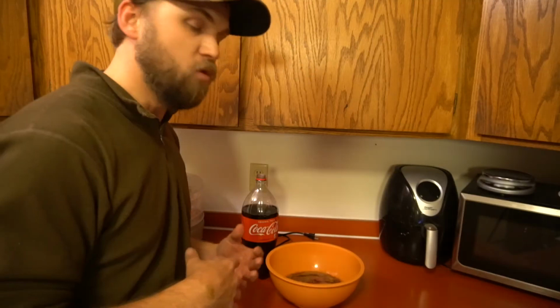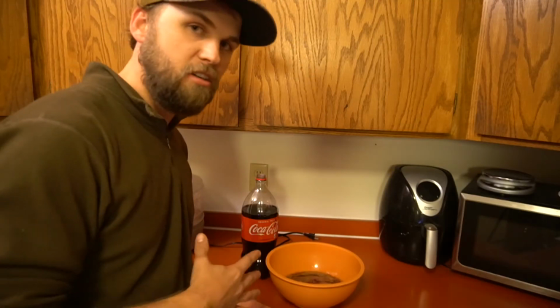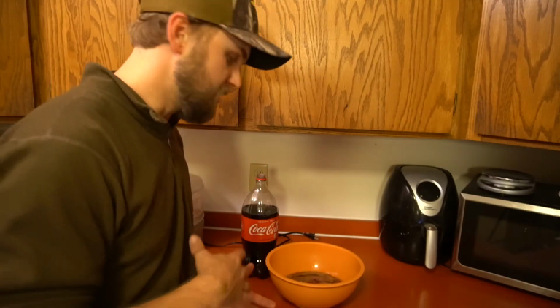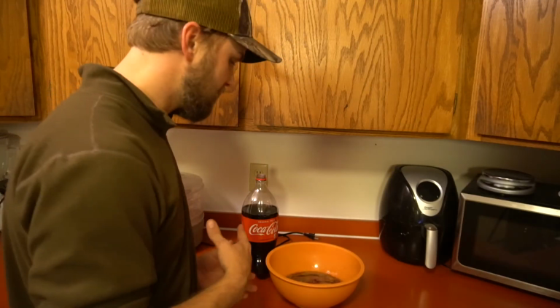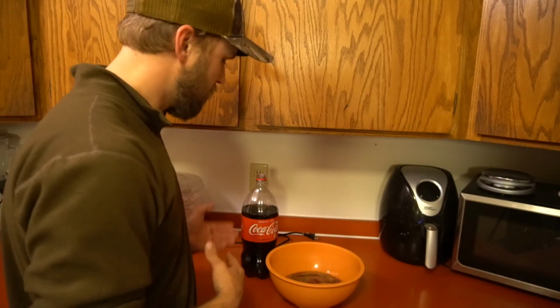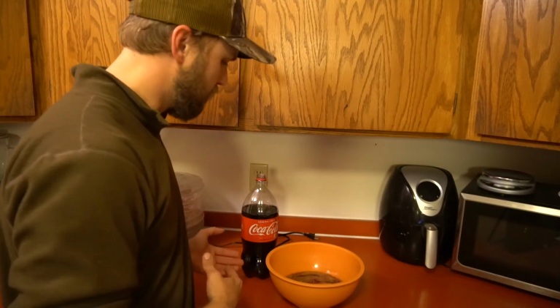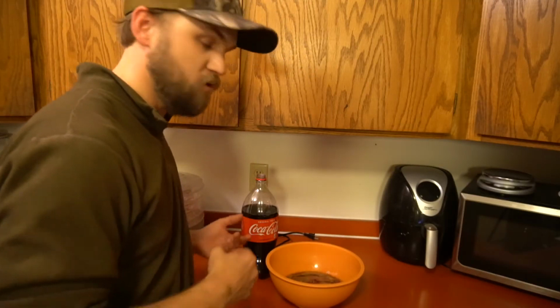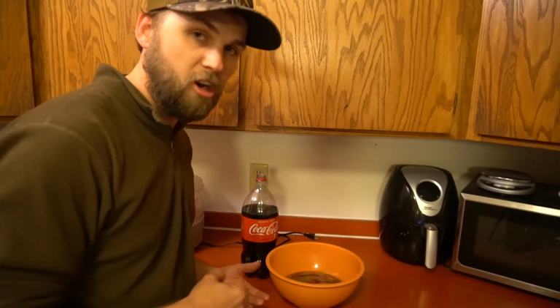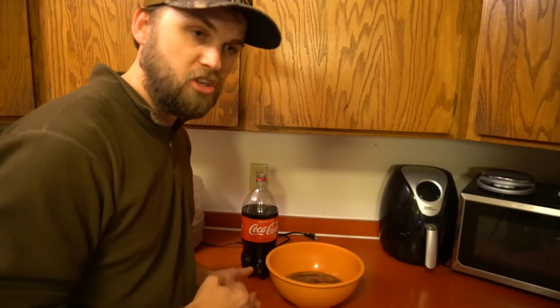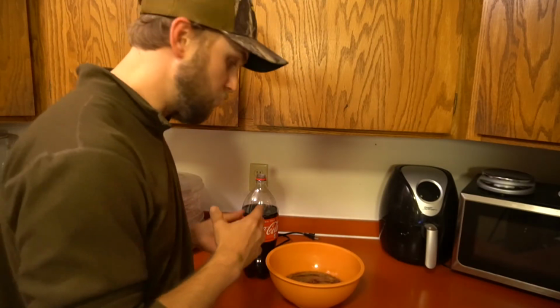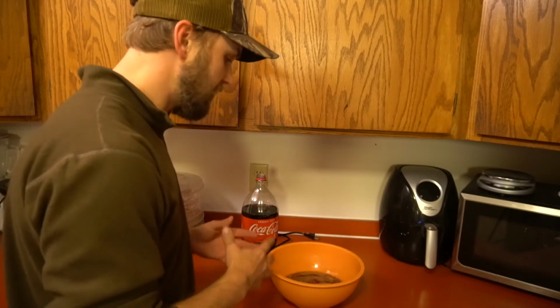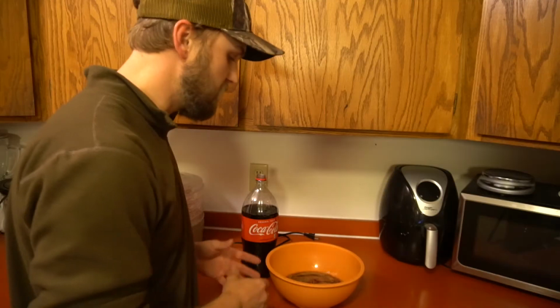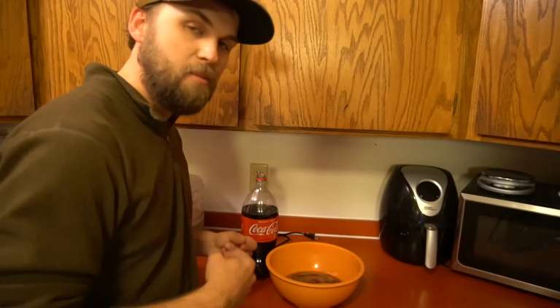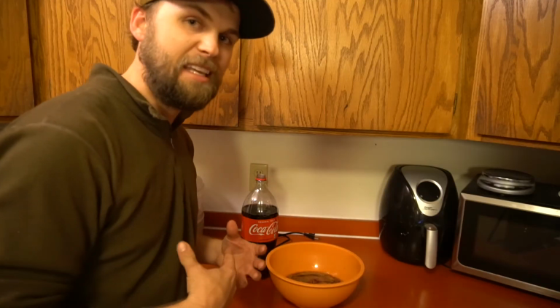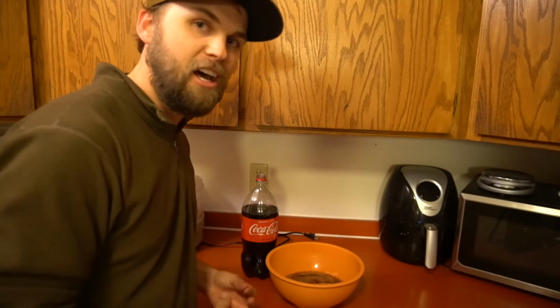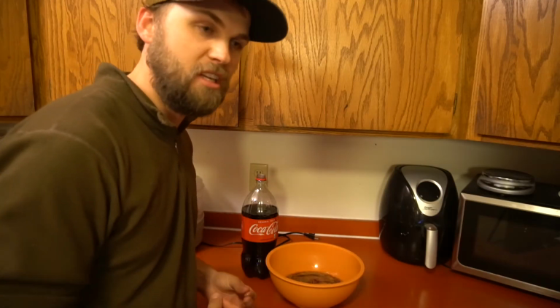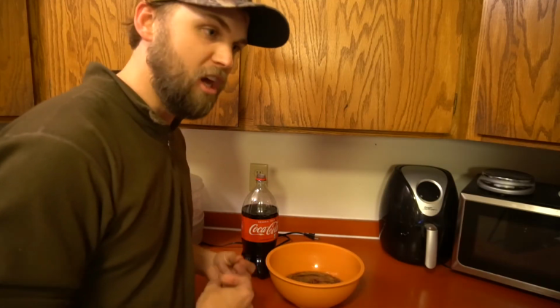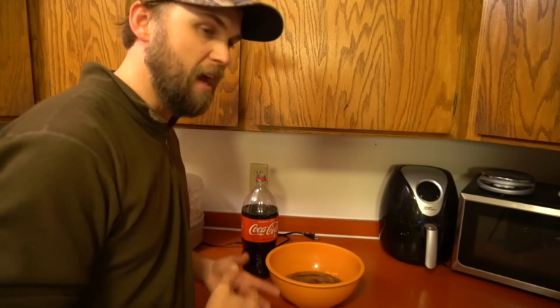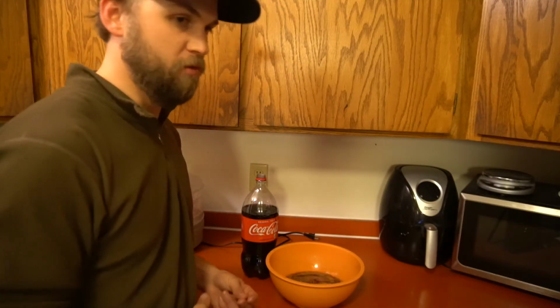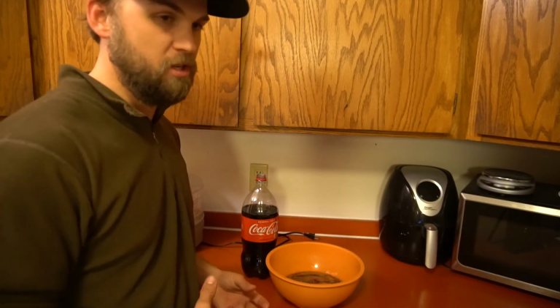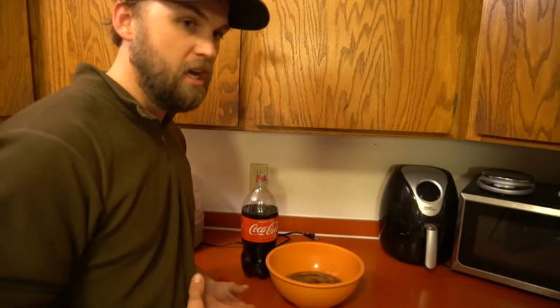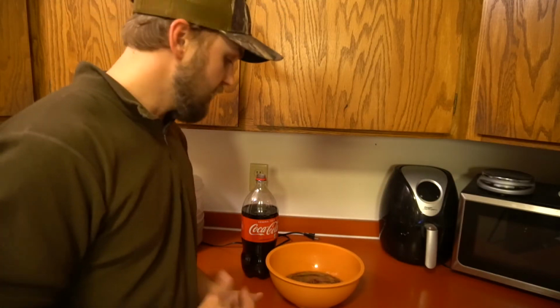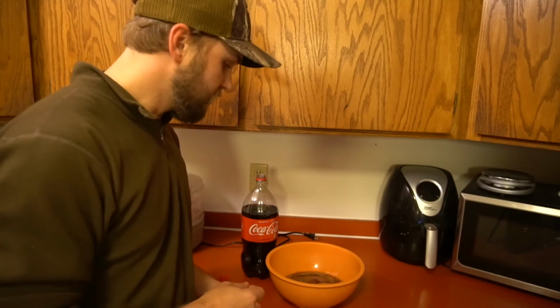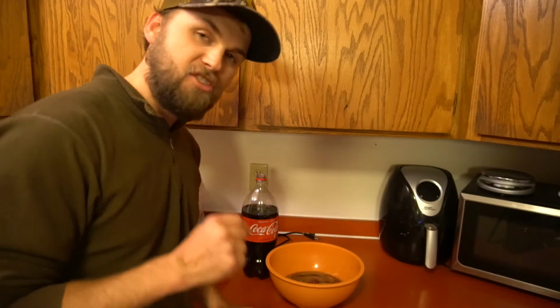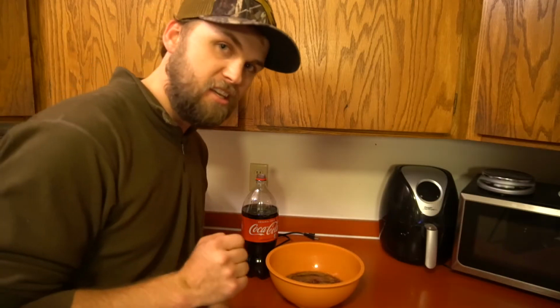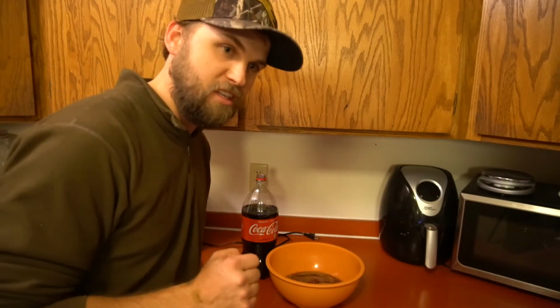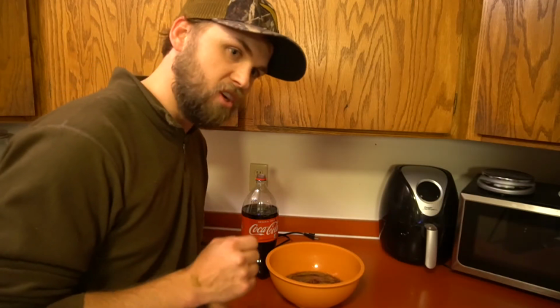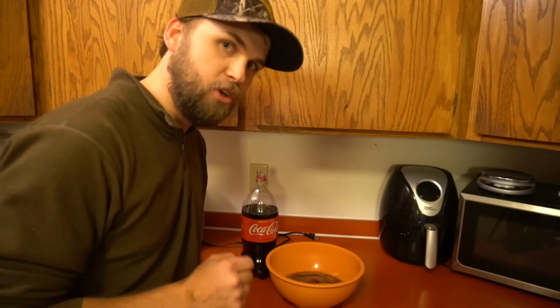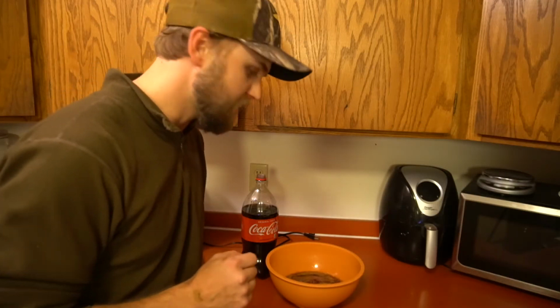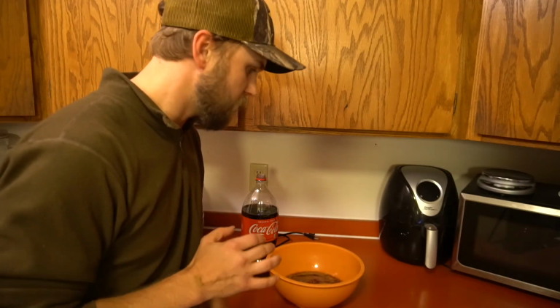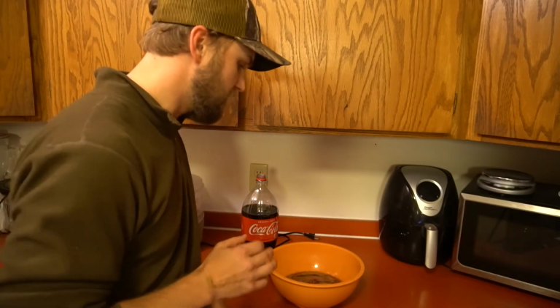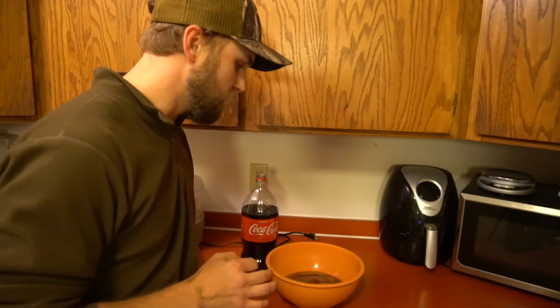The reason to do this is the acid in the Coca-Cola as well as the carbonation helps break down the meat, making it a lot more tender and a lot more palatable for some people. It also adds just a hint of sweetness, which I really like in my duck and goose.